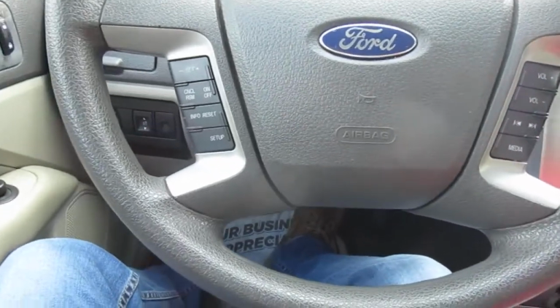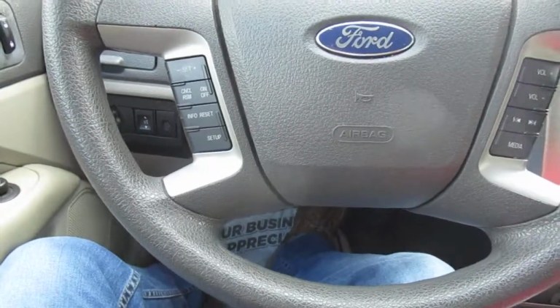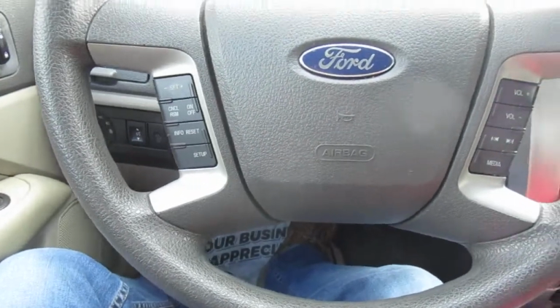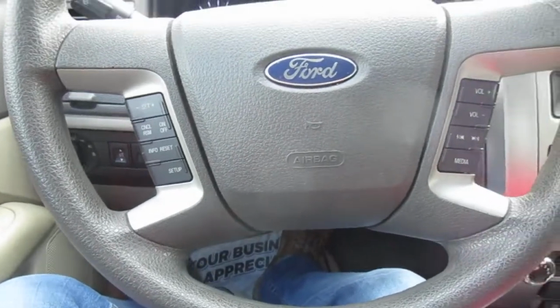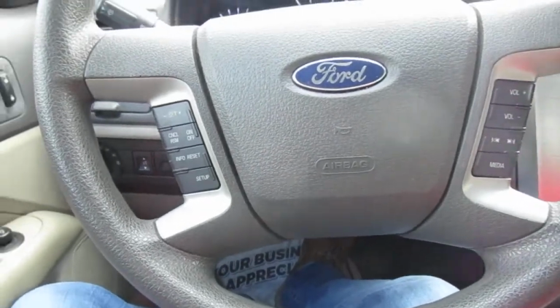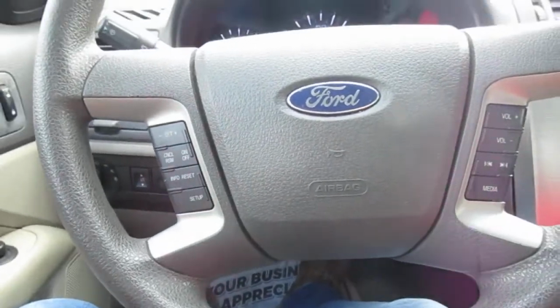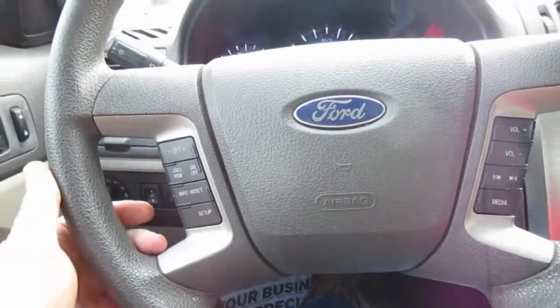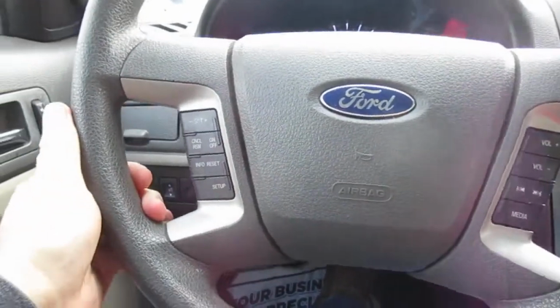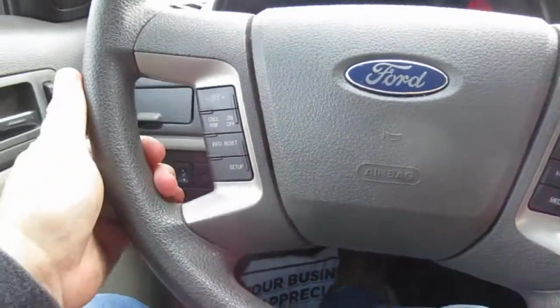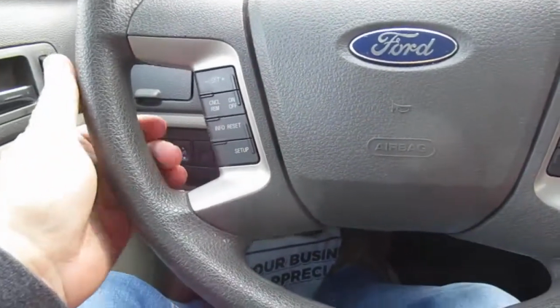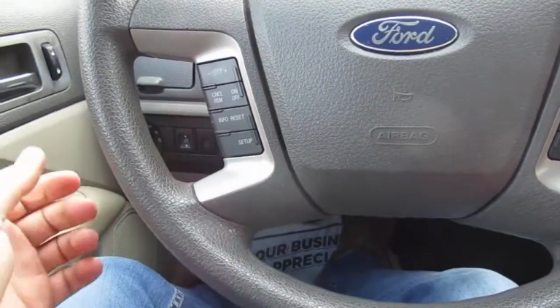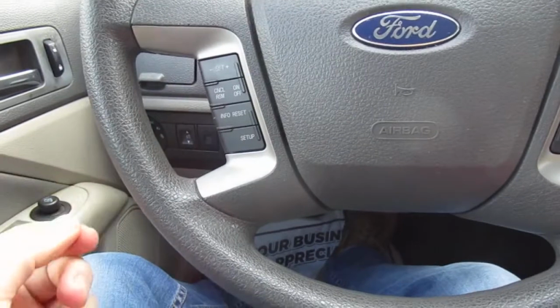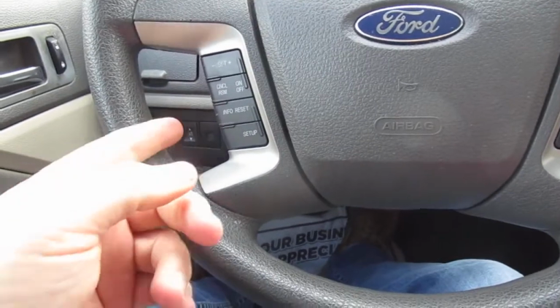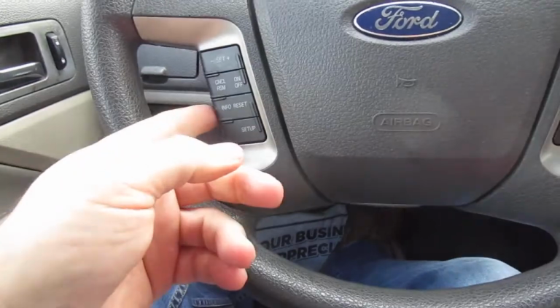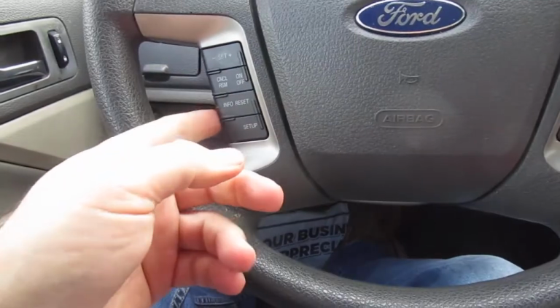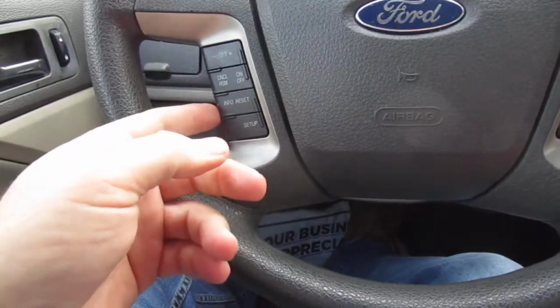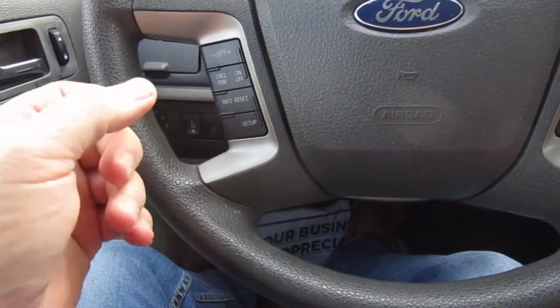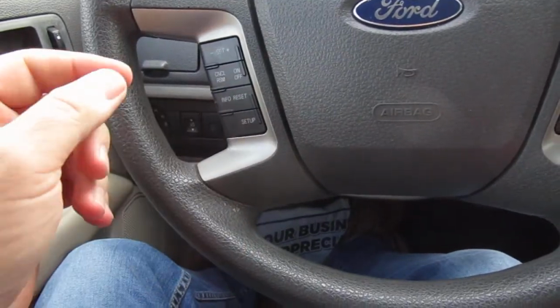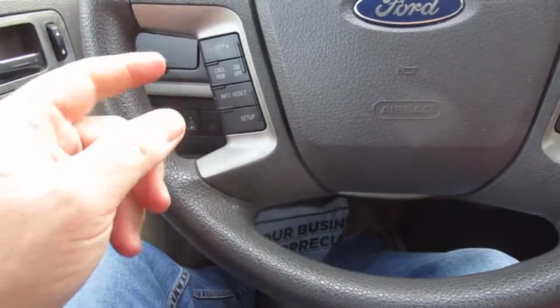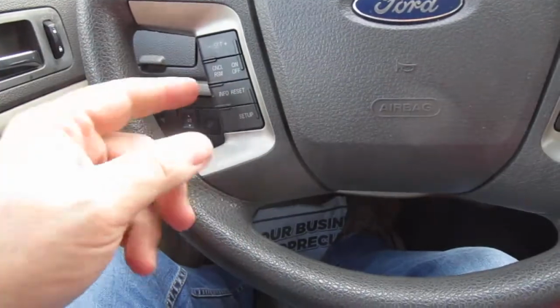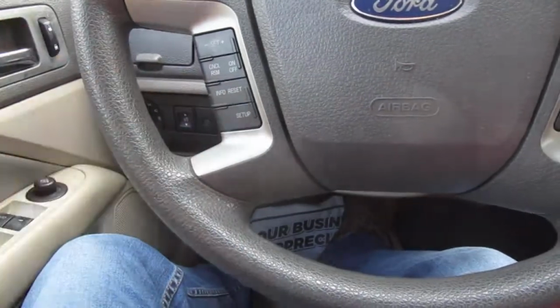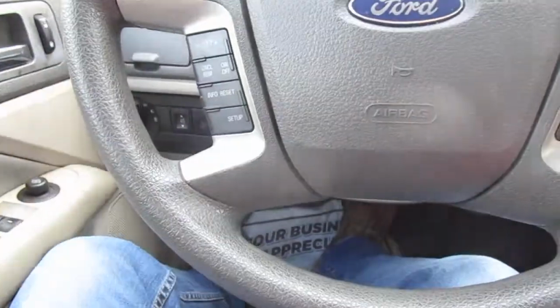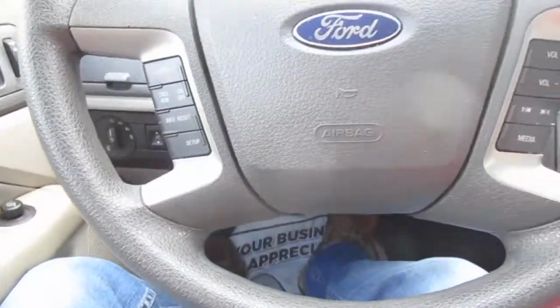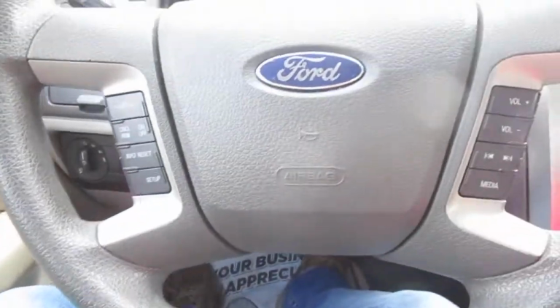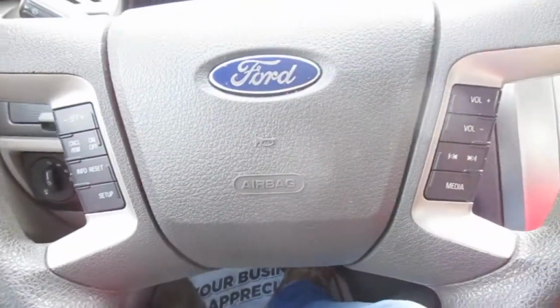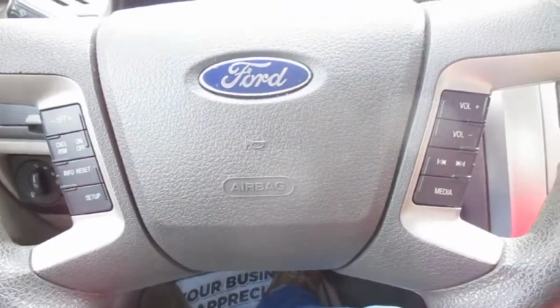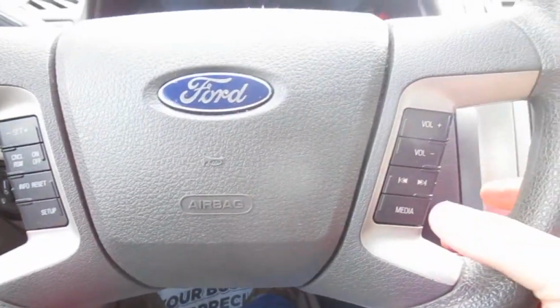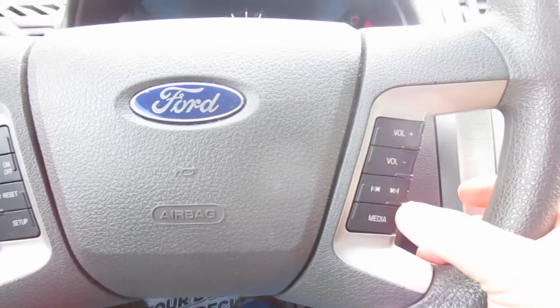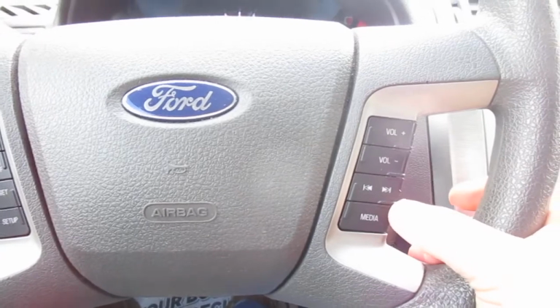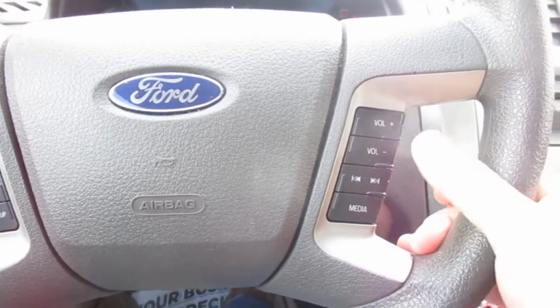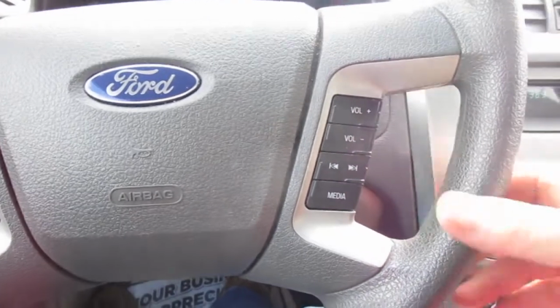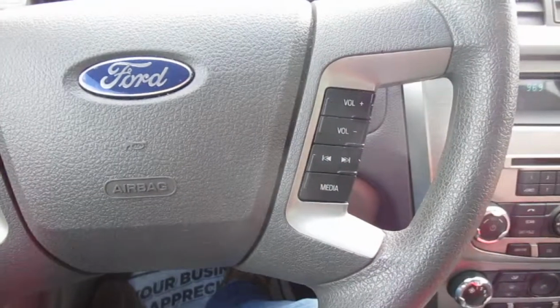AC is blowing nice and cold. On your steering wheel, you have cruise control on the left-hand side, as well as vehicle info and setup. On your right-hand side, you have audio control and Bluetooth connectivity.